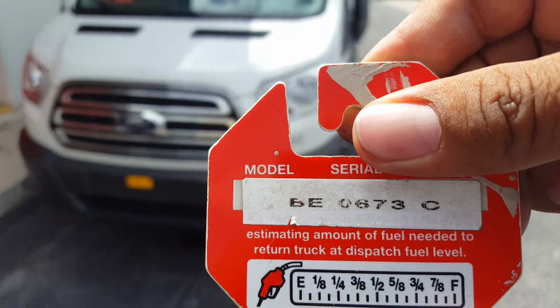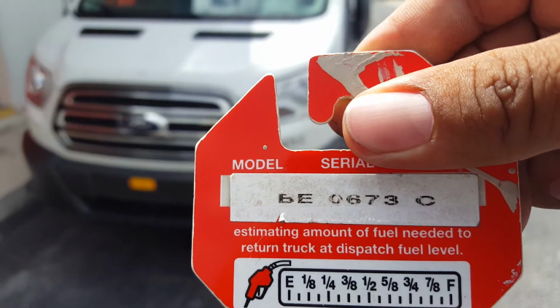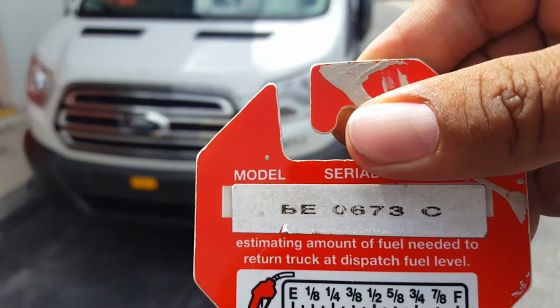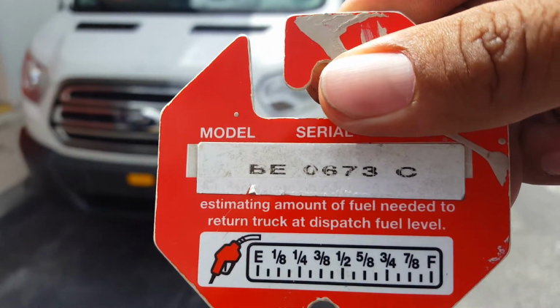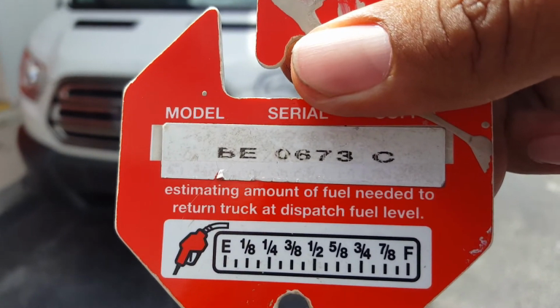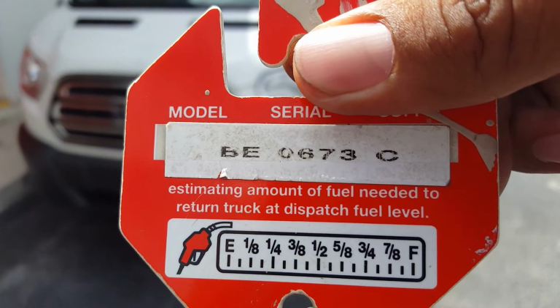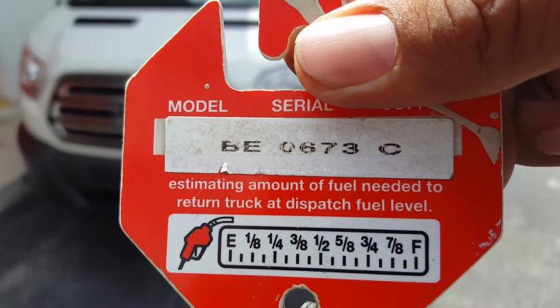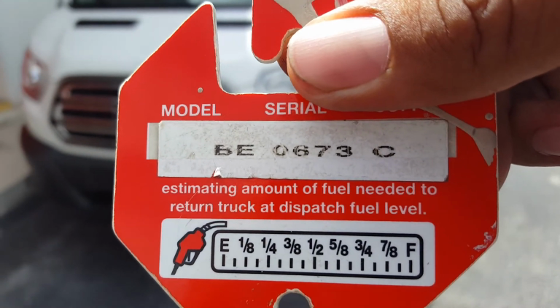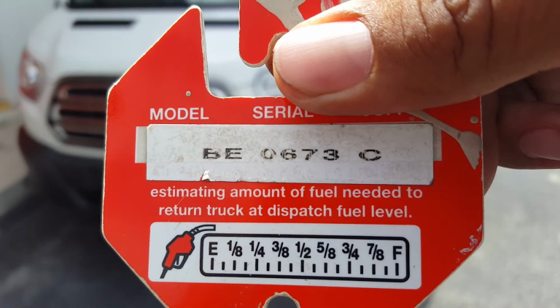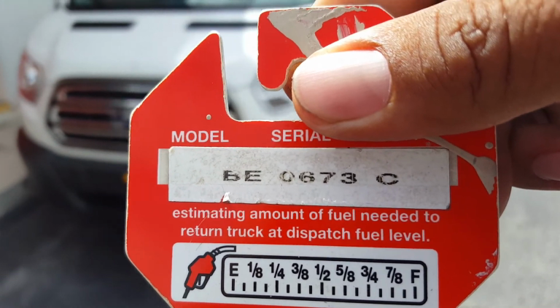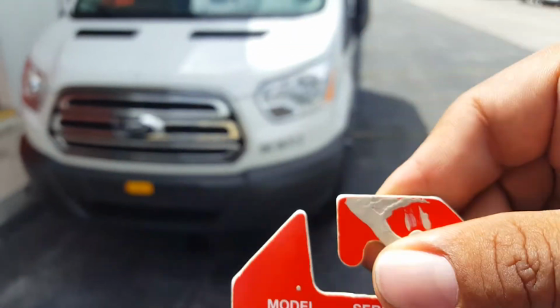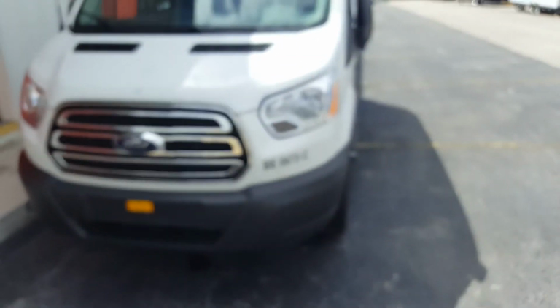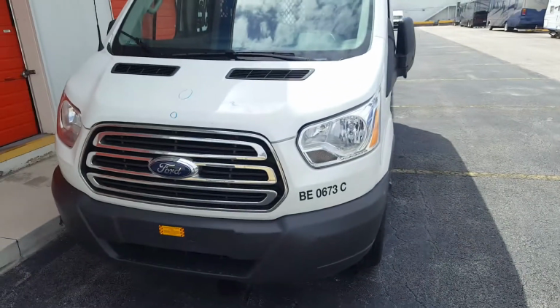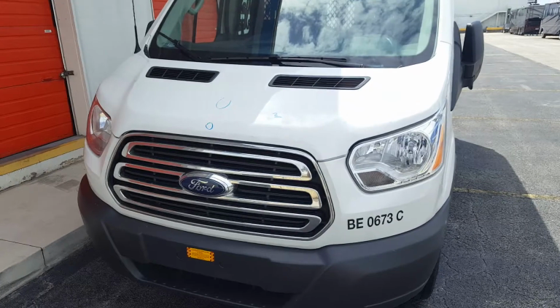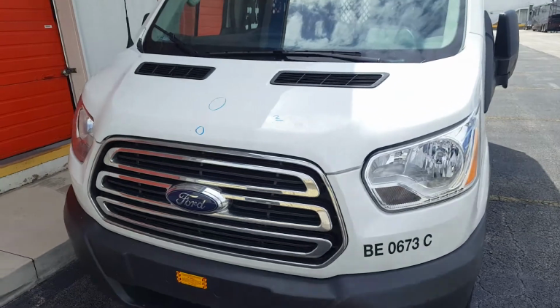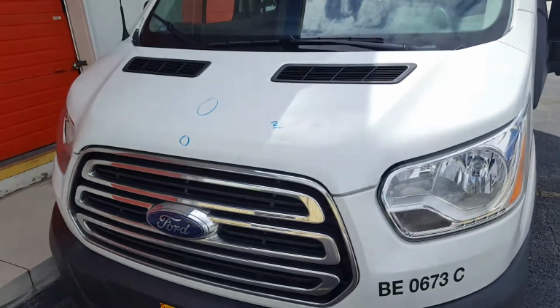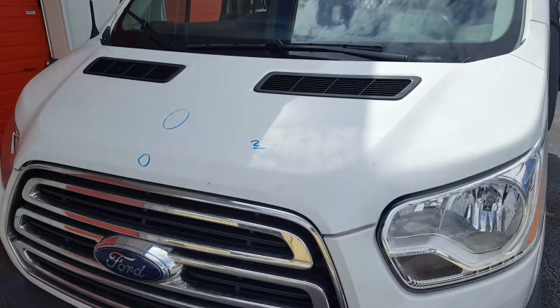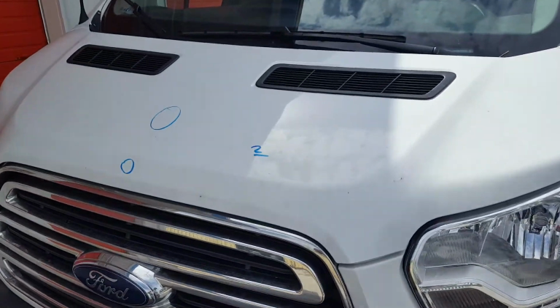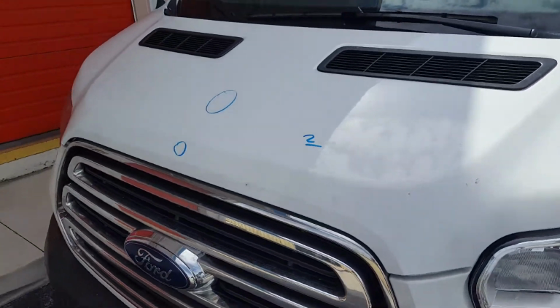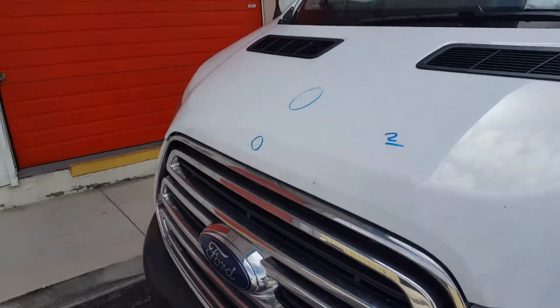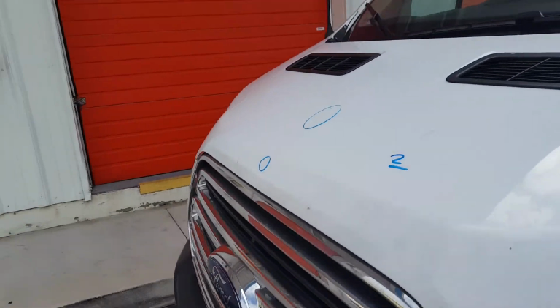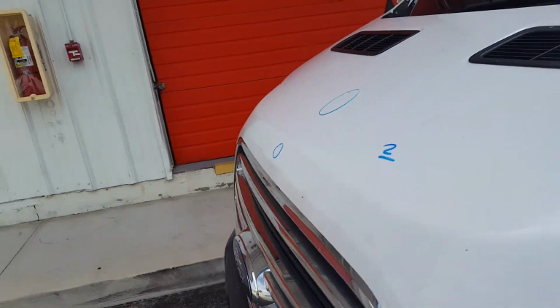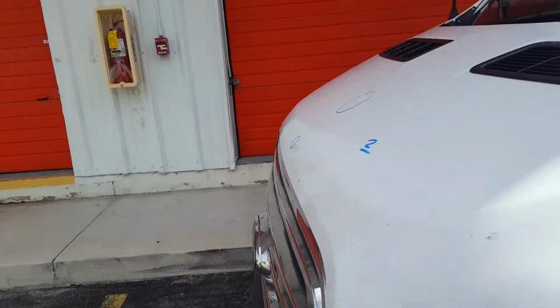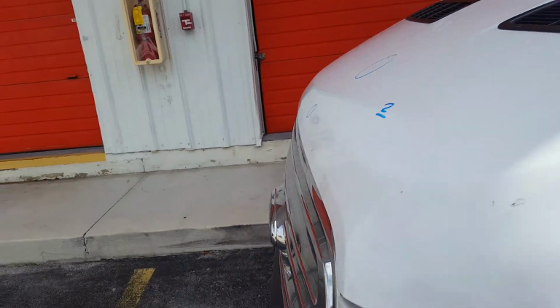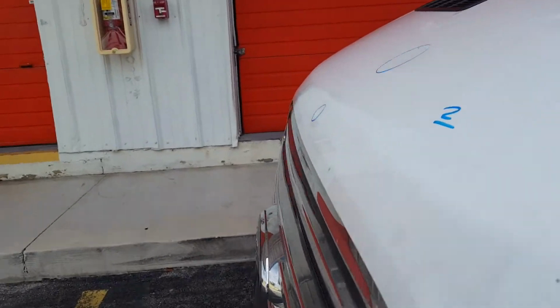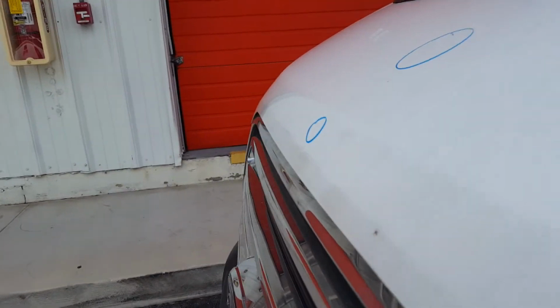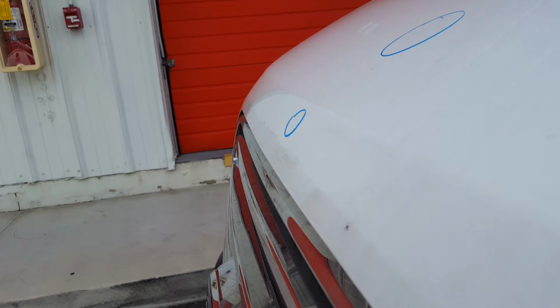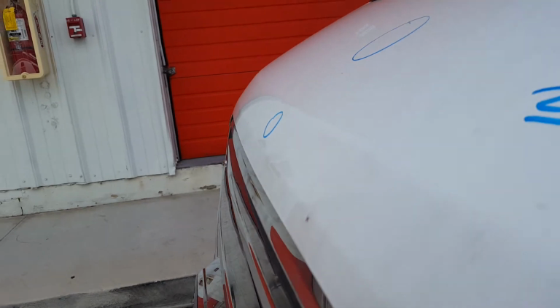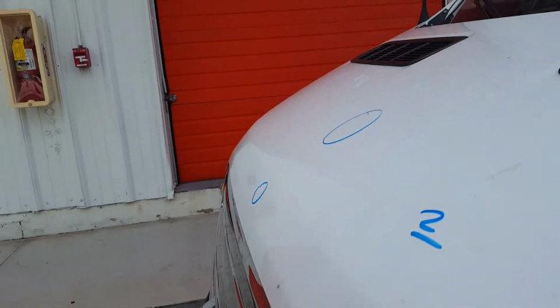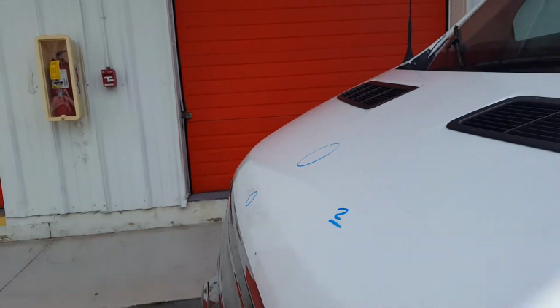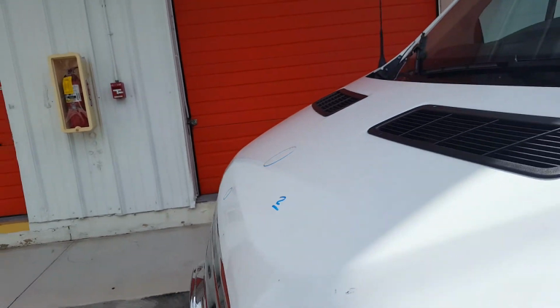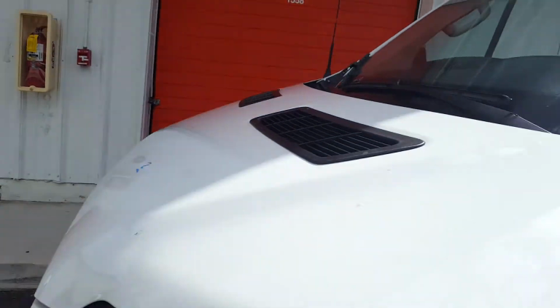2017 Ford Transit with stock number BE0673C. Starting with the hood, there's a total of two dents. One is a little deep, and the other one's shallow.